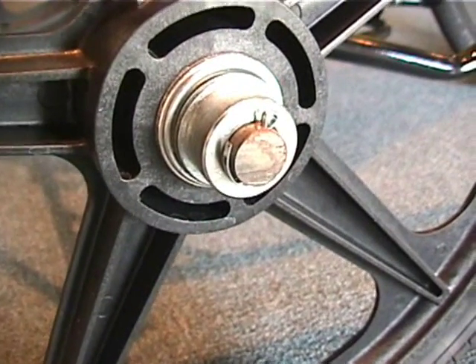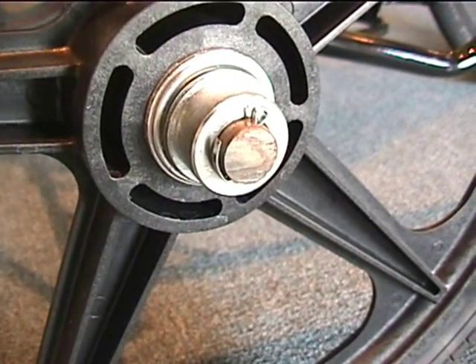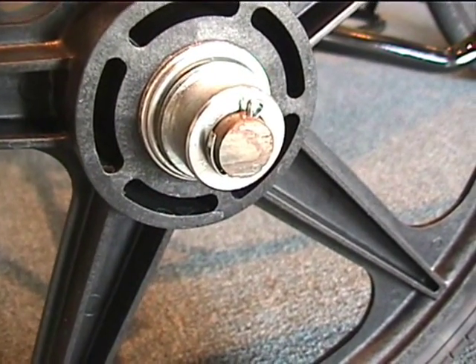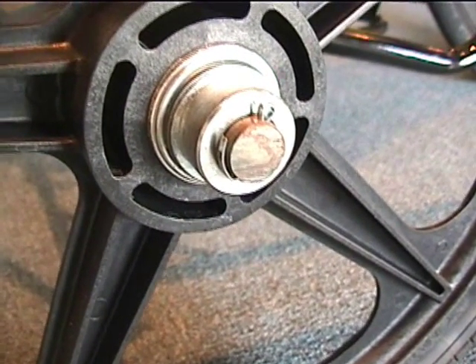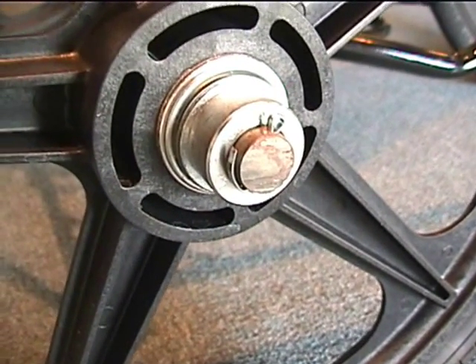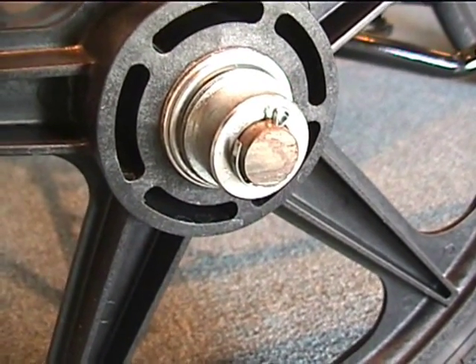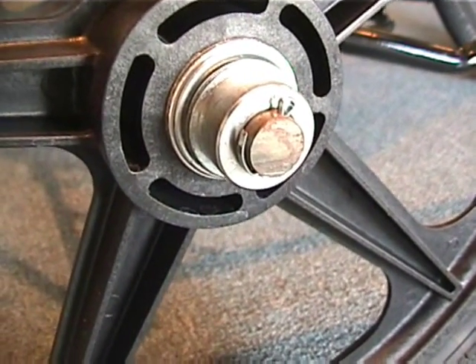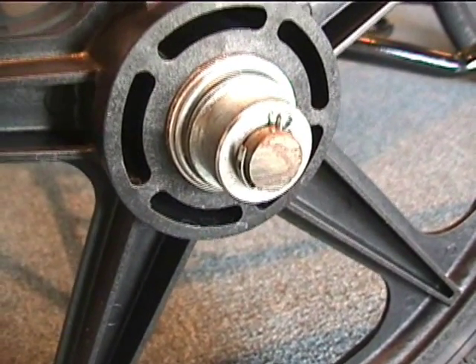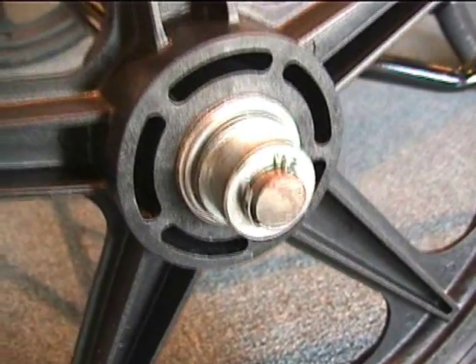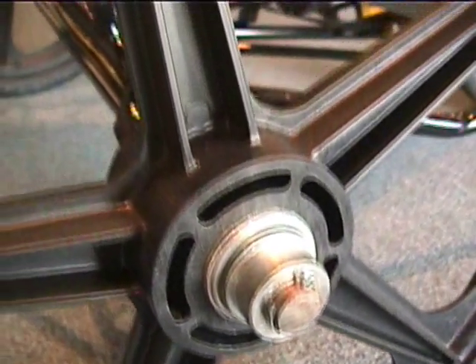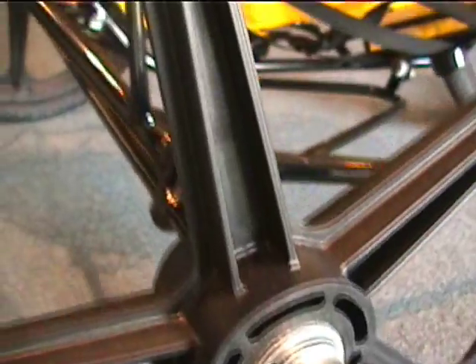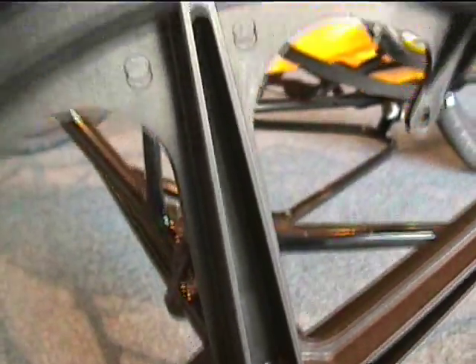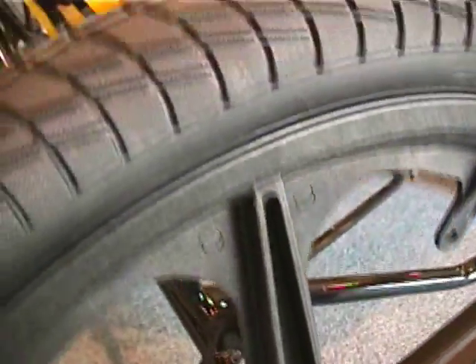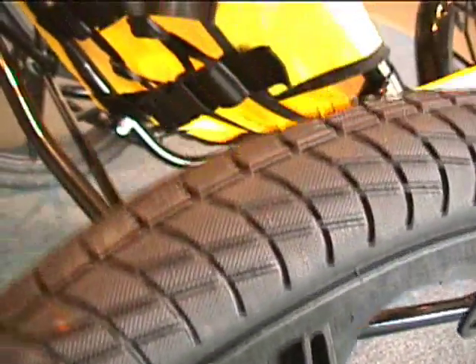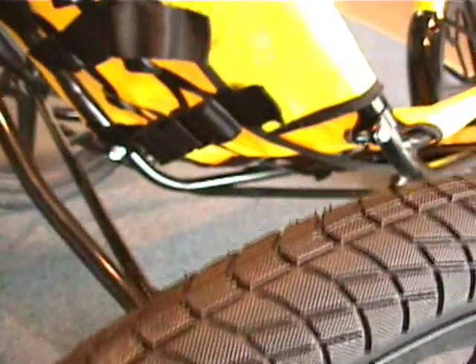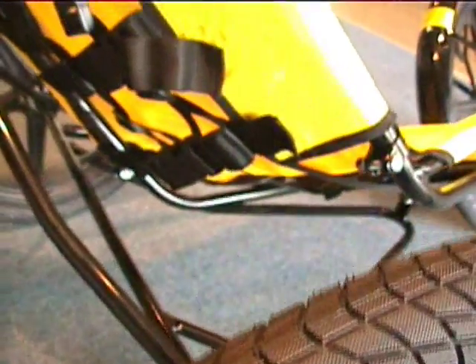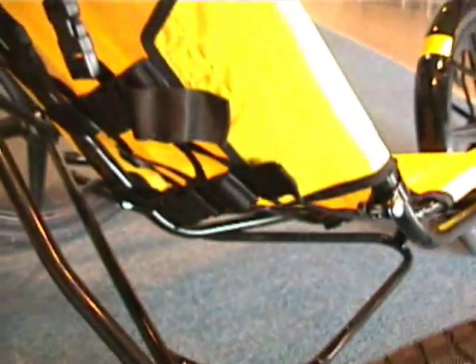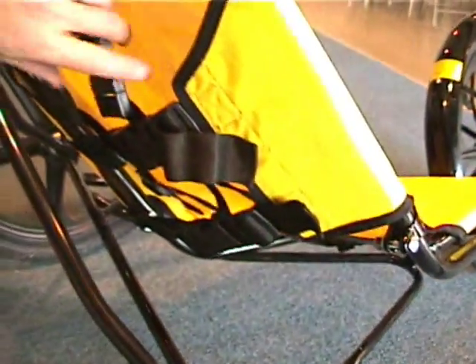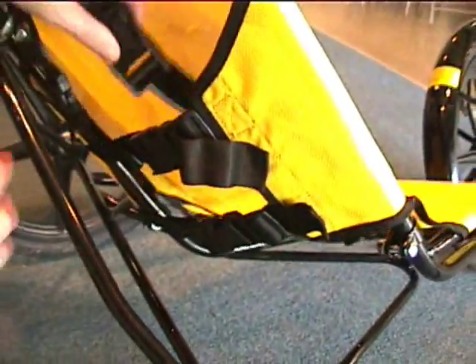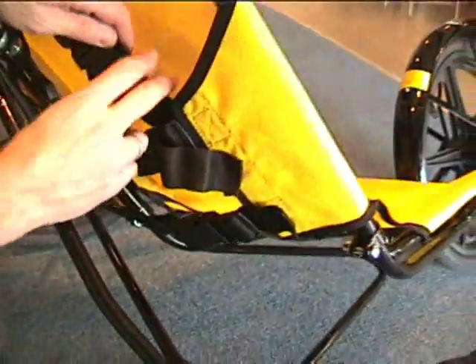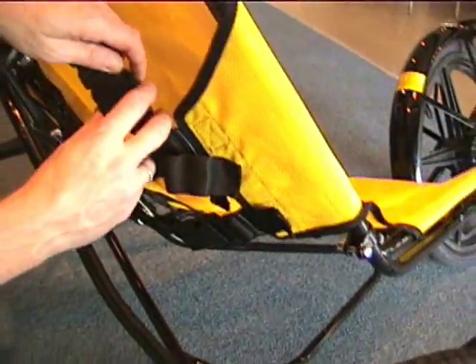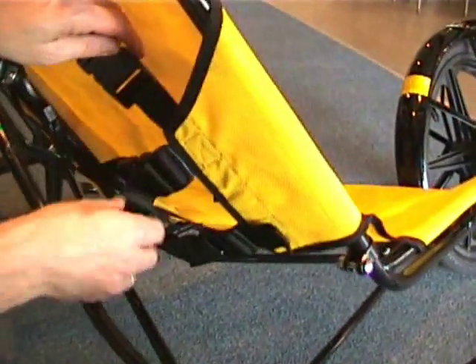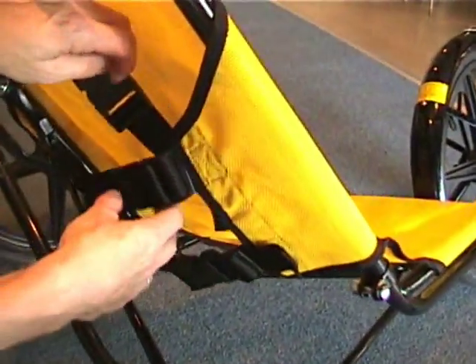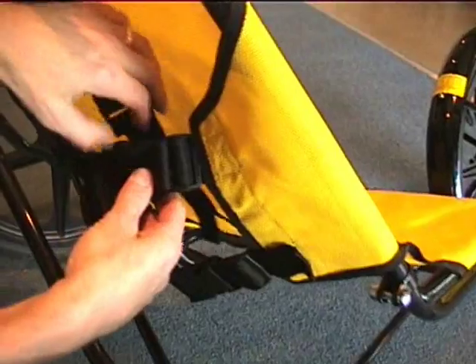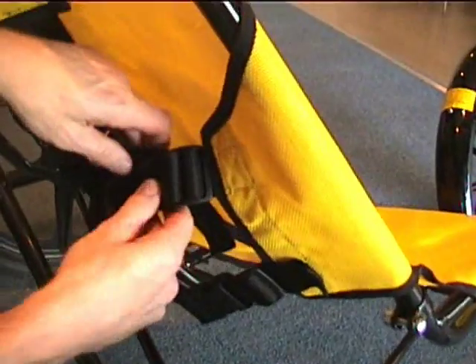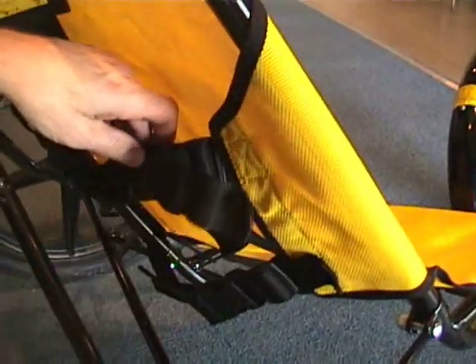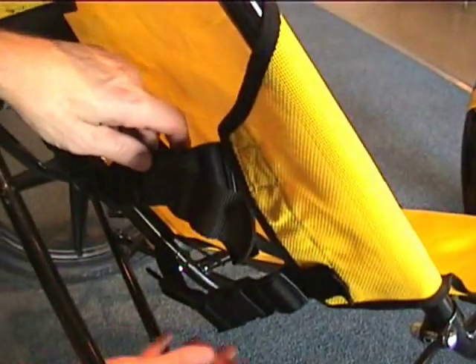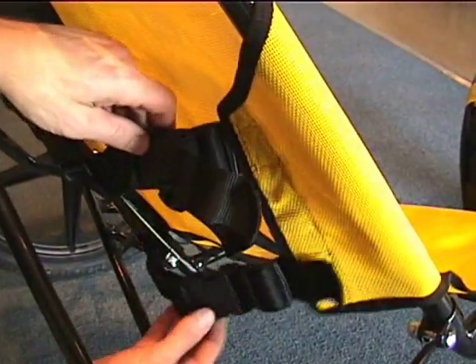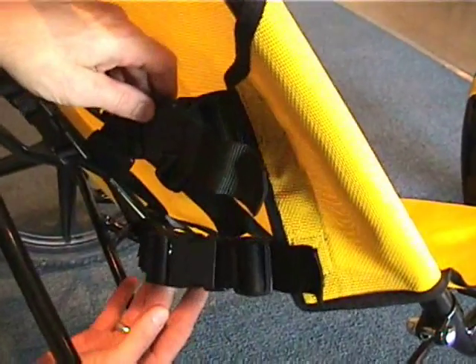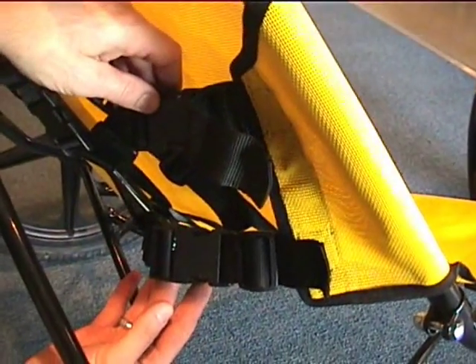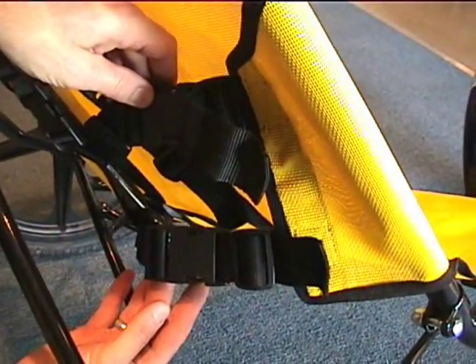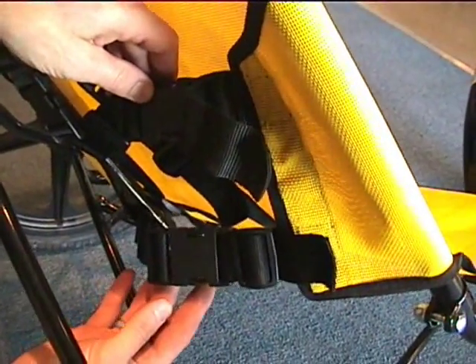This is the cotter key when it's bent over. Next we are going to install the rear seat, and it's very simple — you just adjust it with these nylon straps.